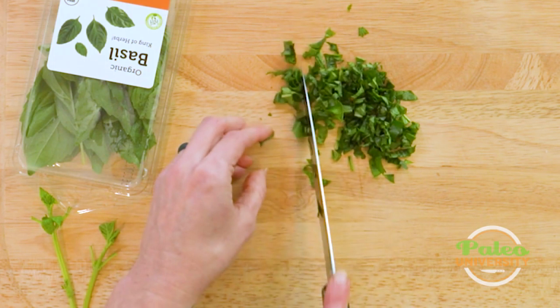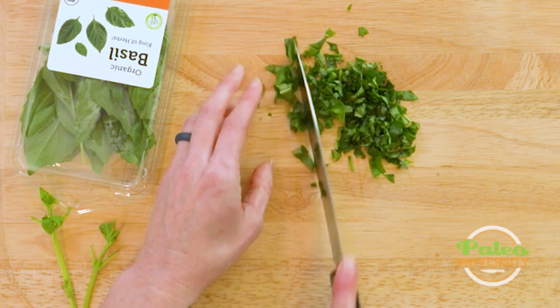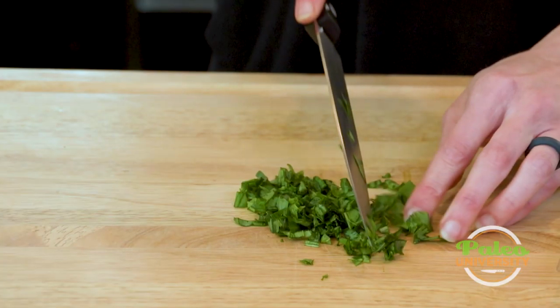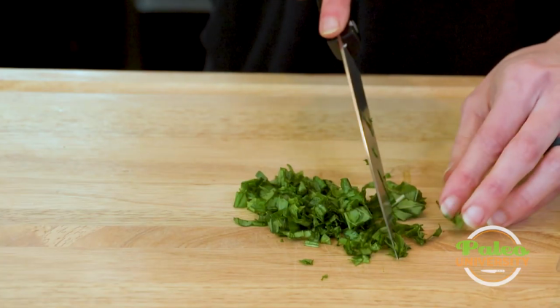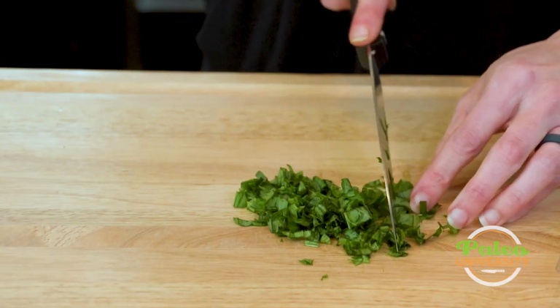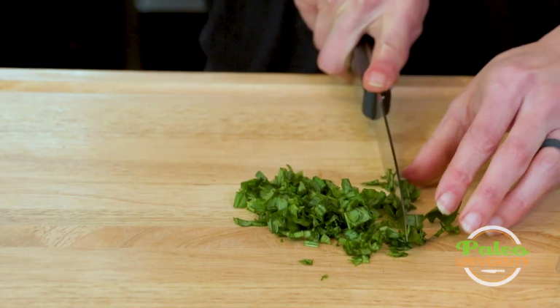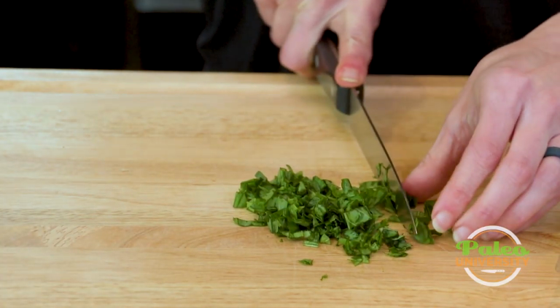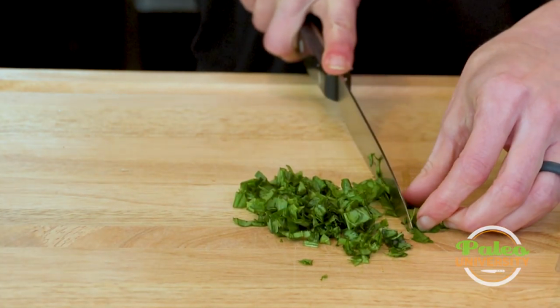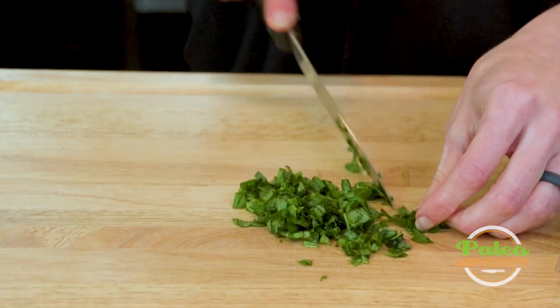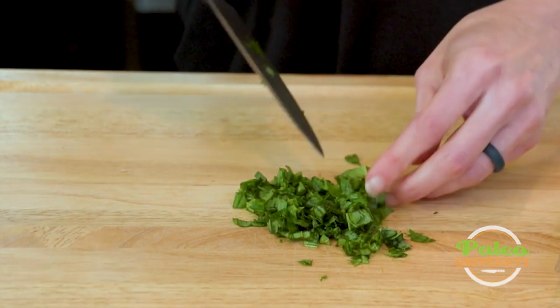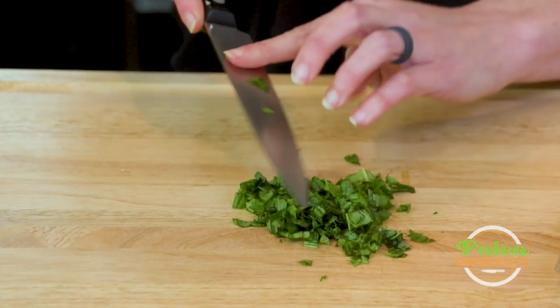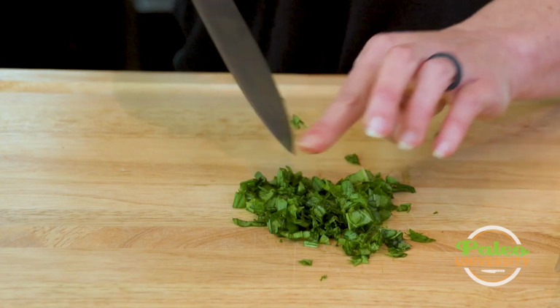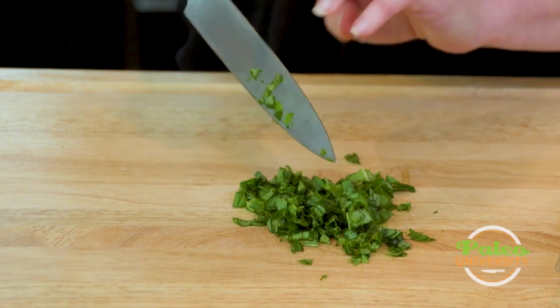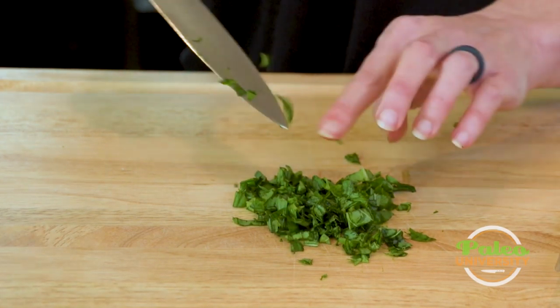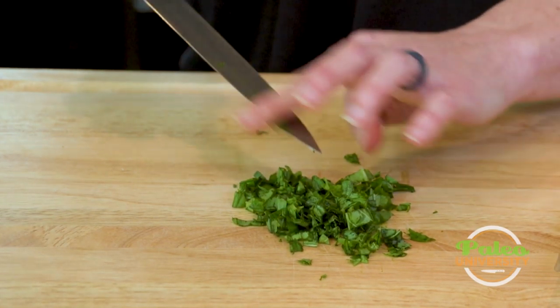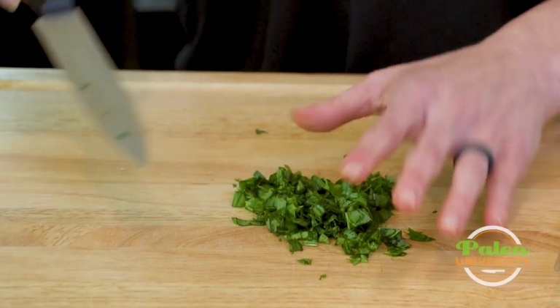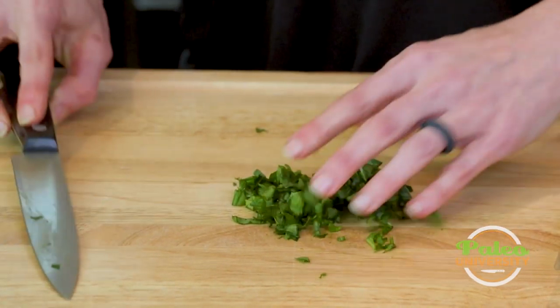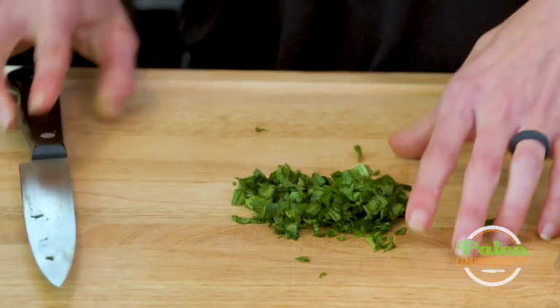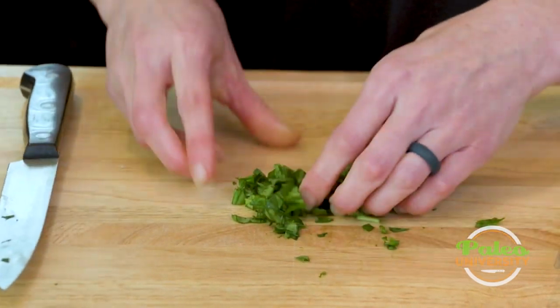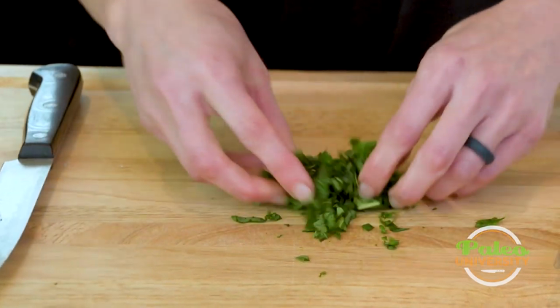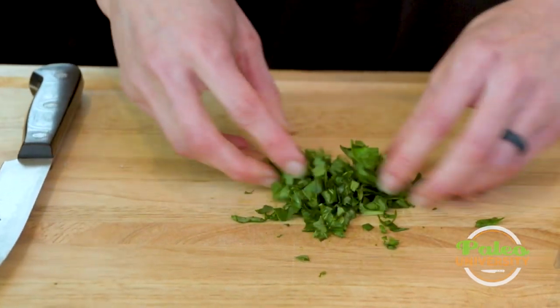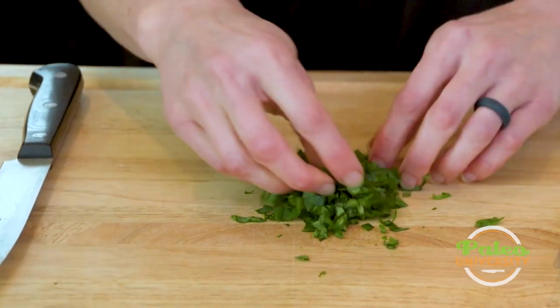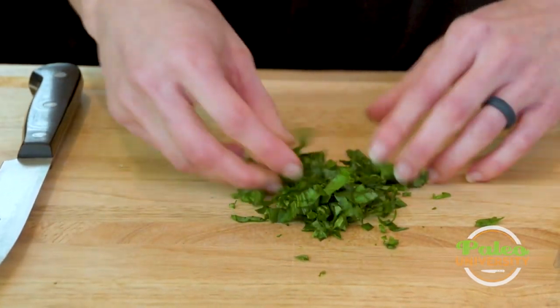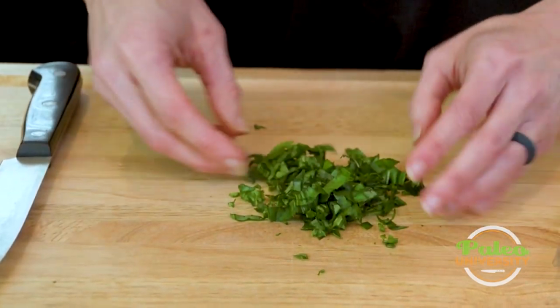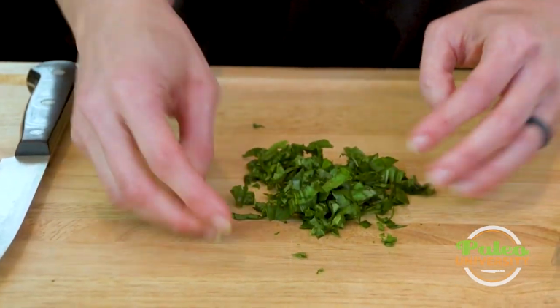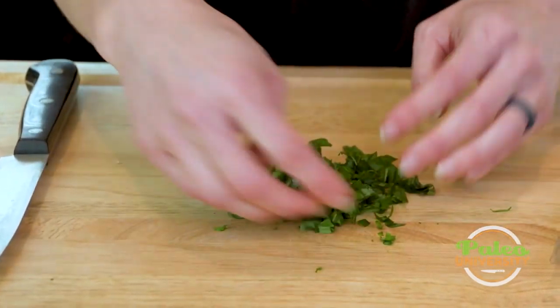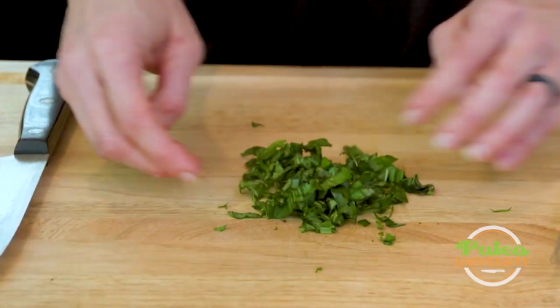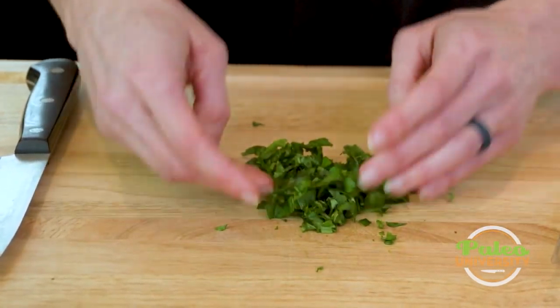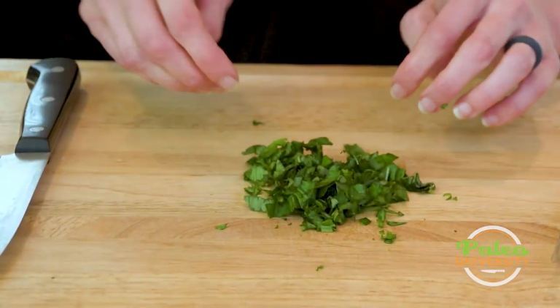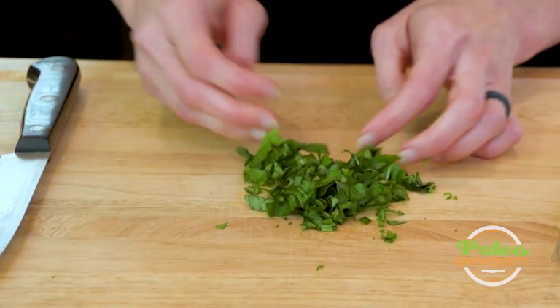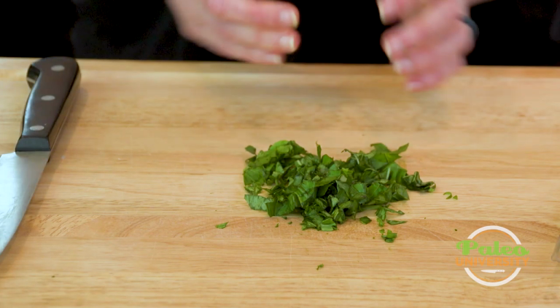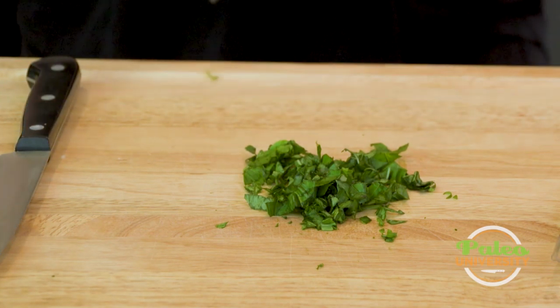If you really want to, you can make it an even finer cut, but I like everything kind of rough cut. And that's pretty much all you've got to do — and there's your basil cut up.